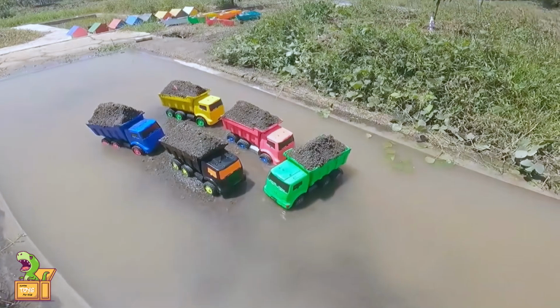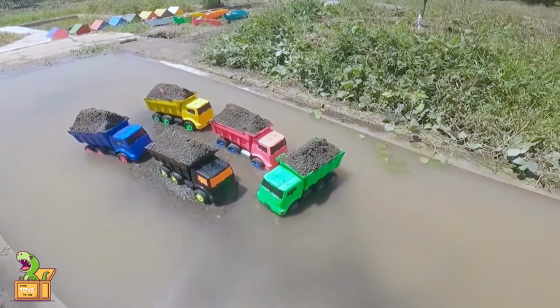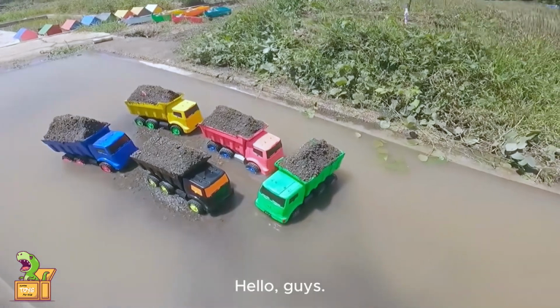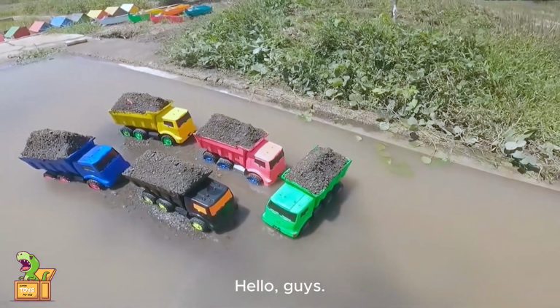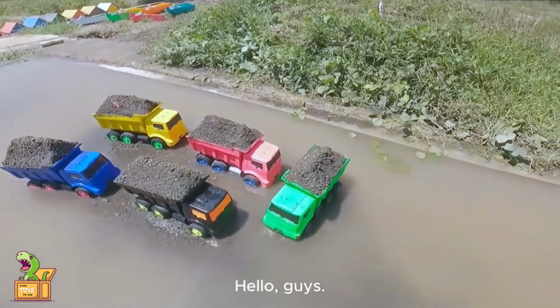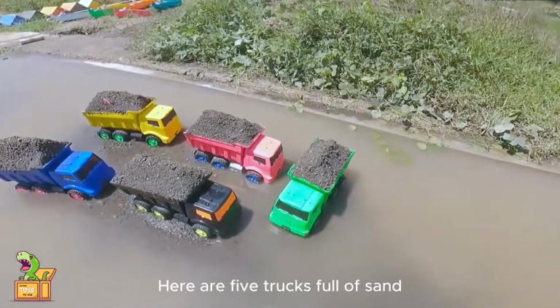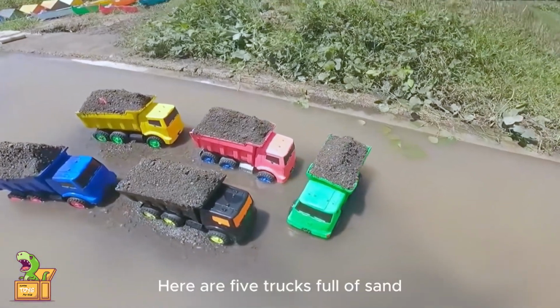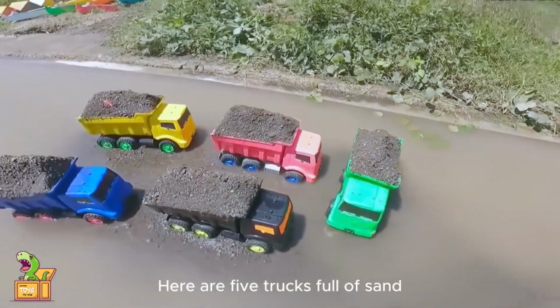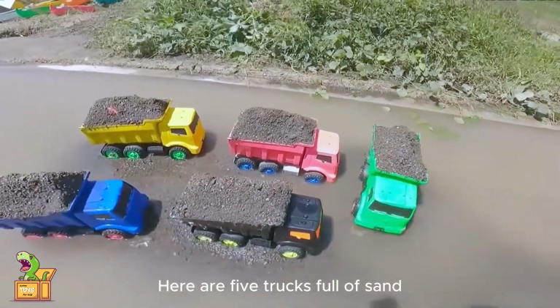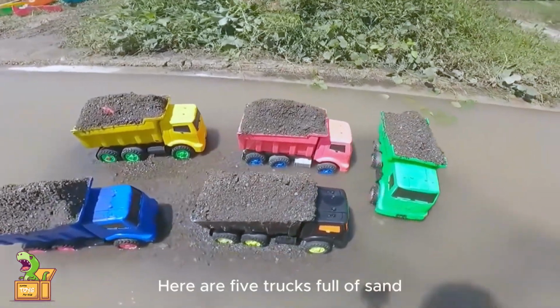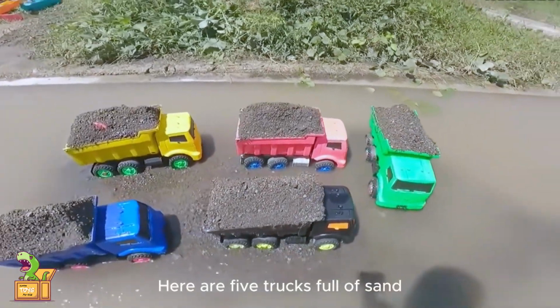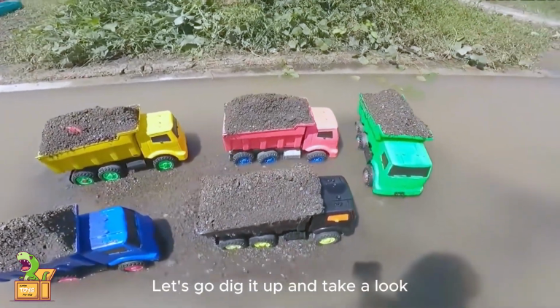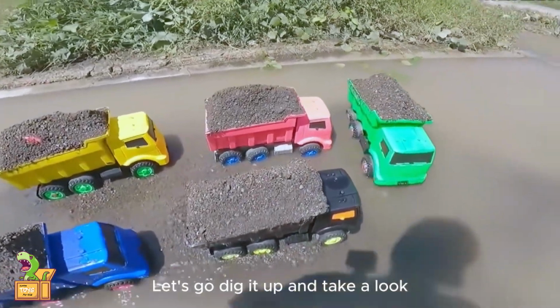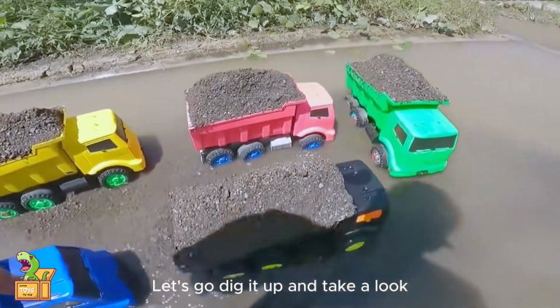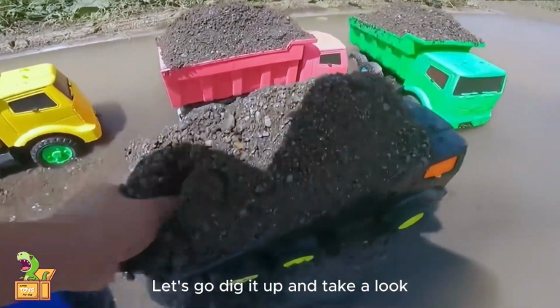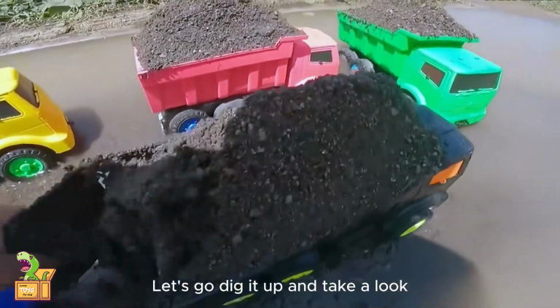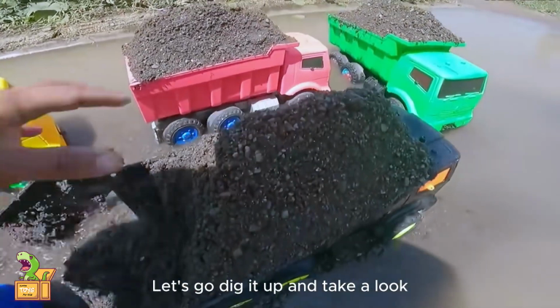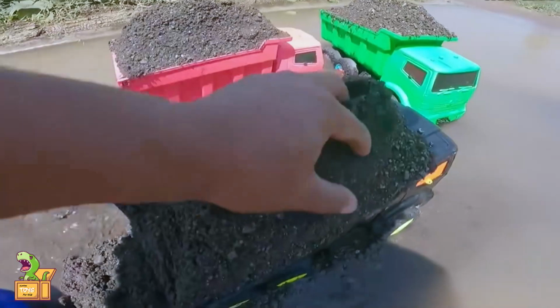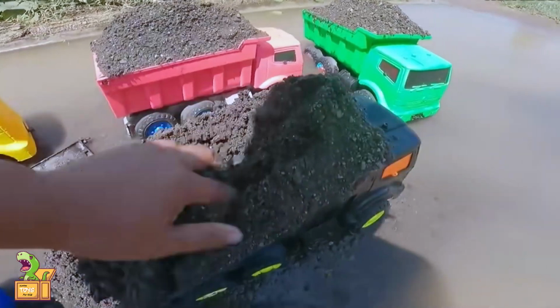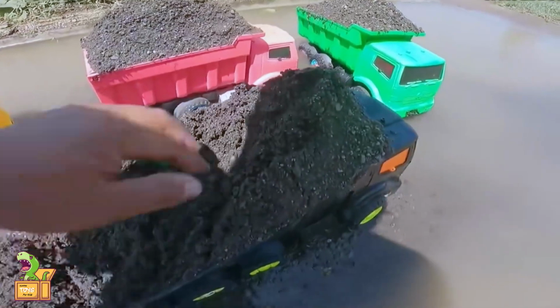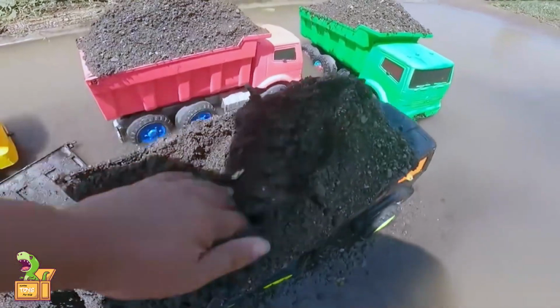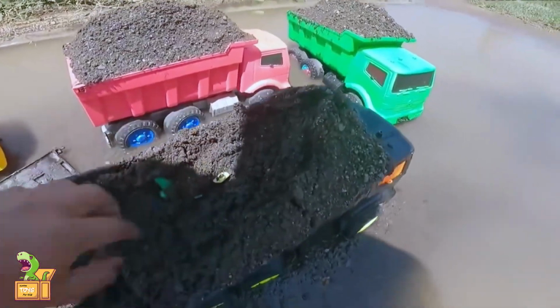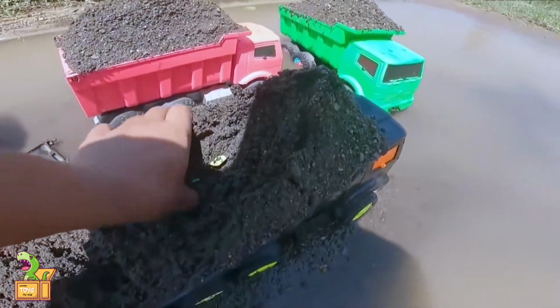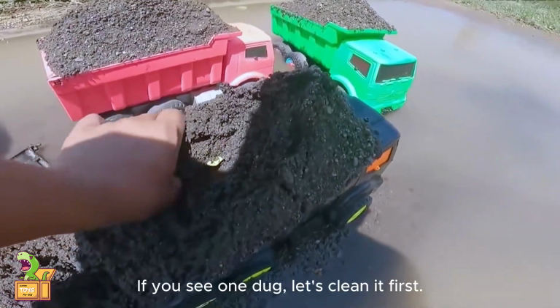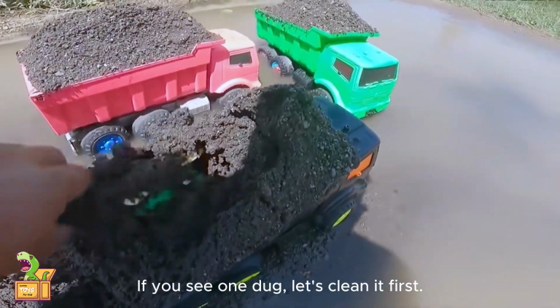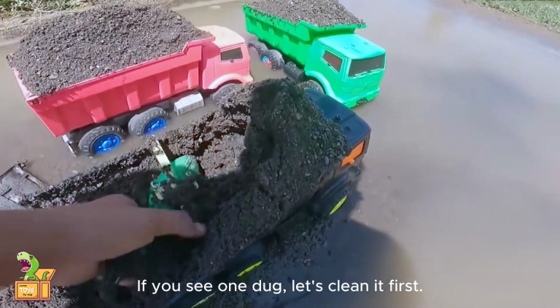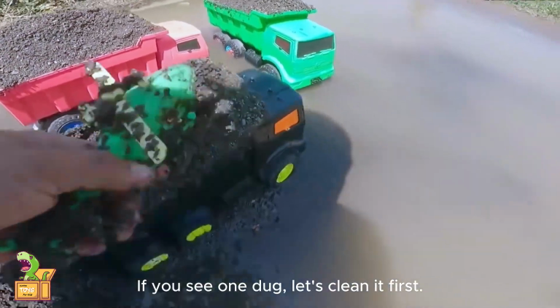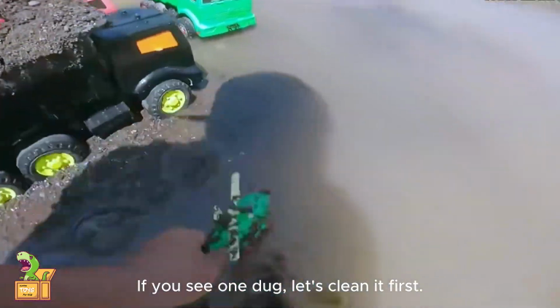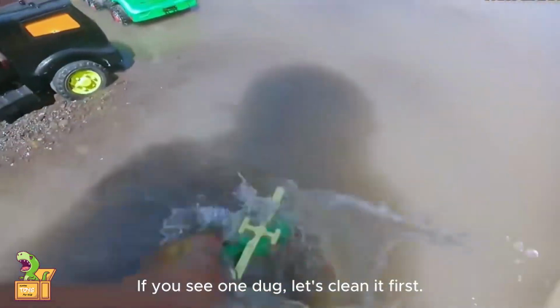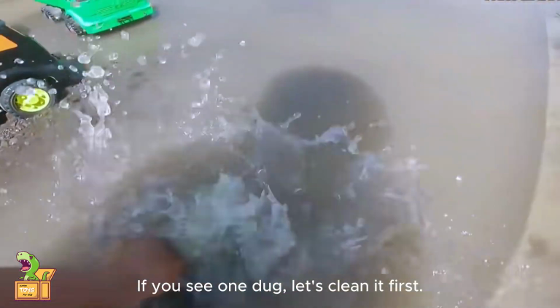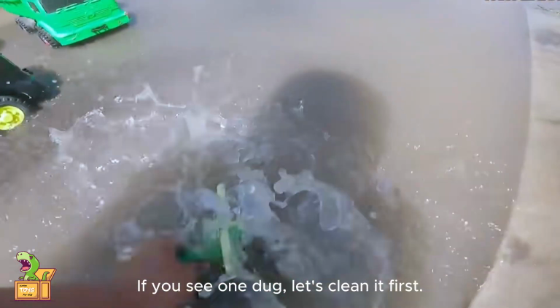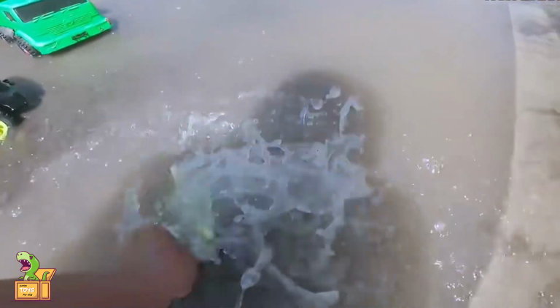Hello guys. Here are five trucks full of sand. Let's go dig it up and take a look. If you see one, let's clean it first.